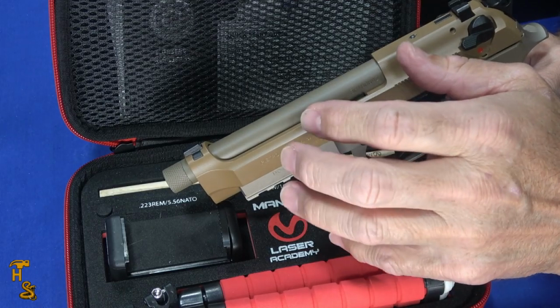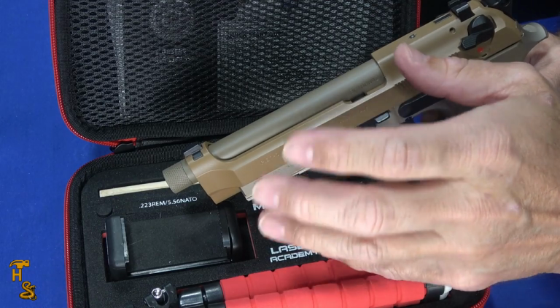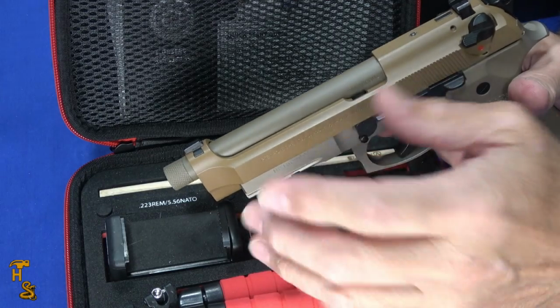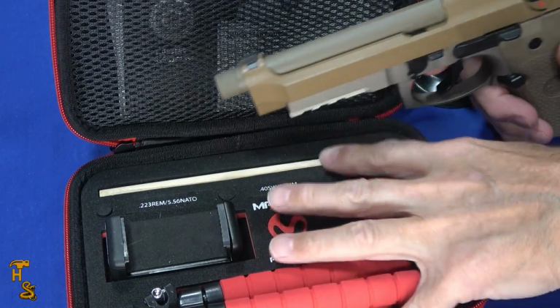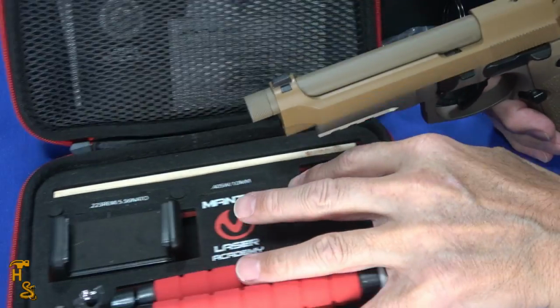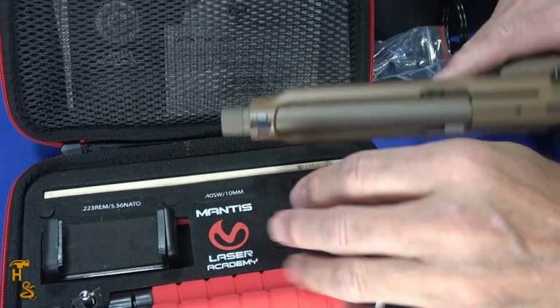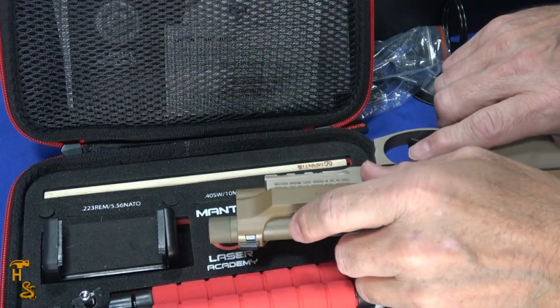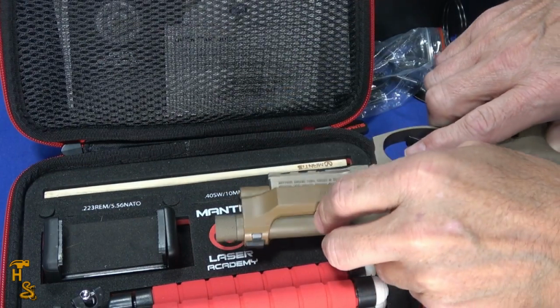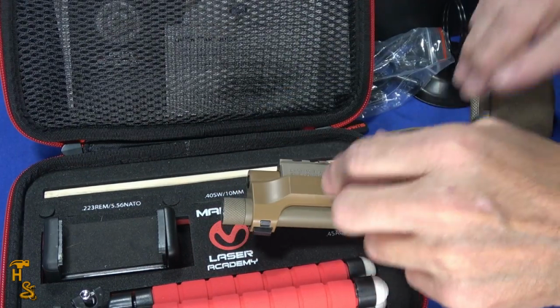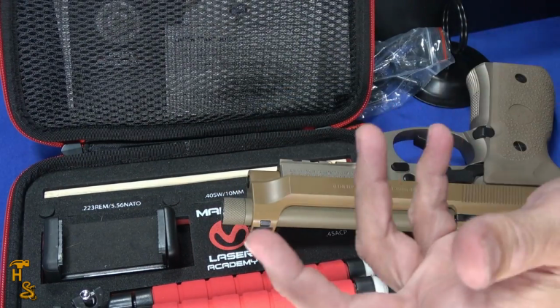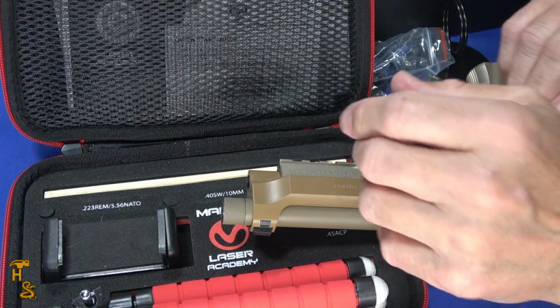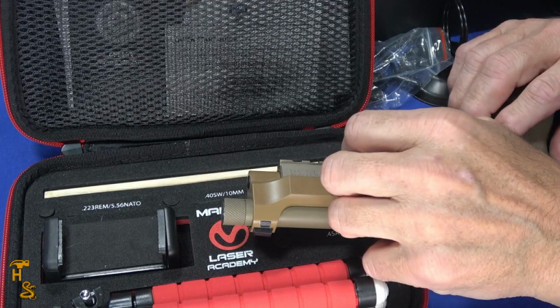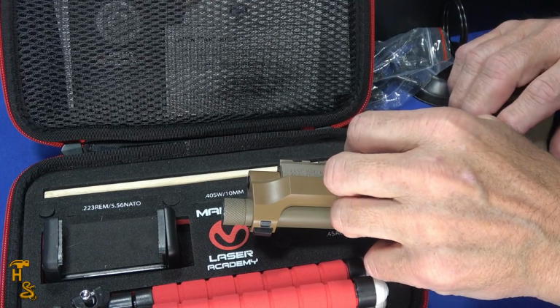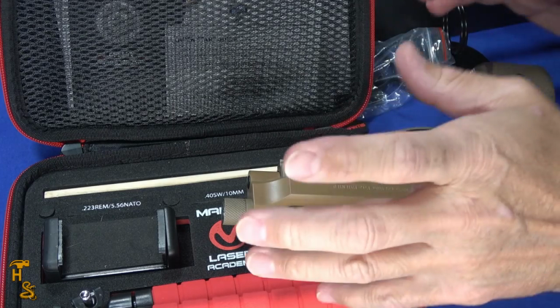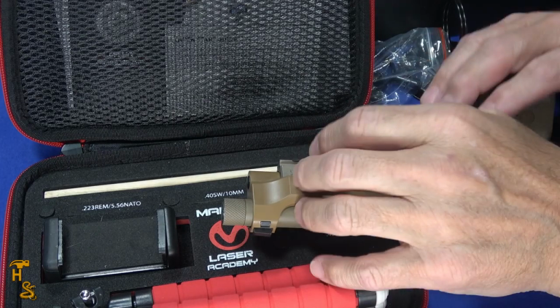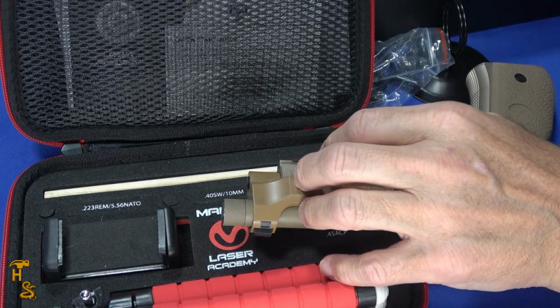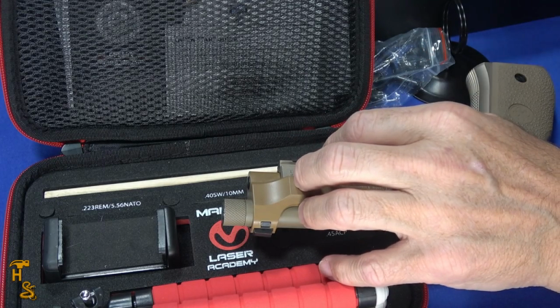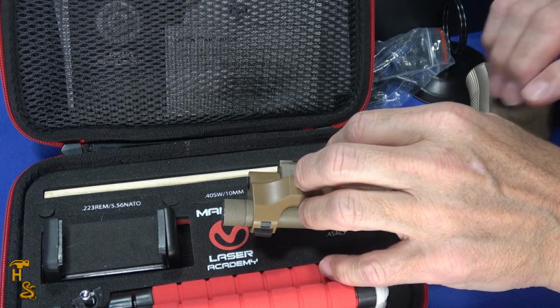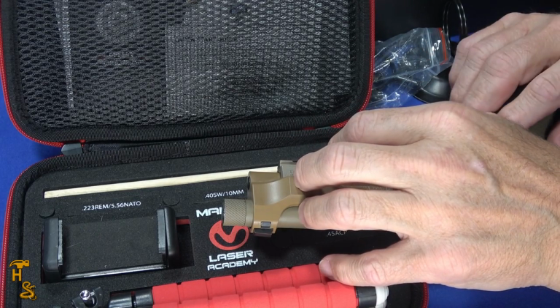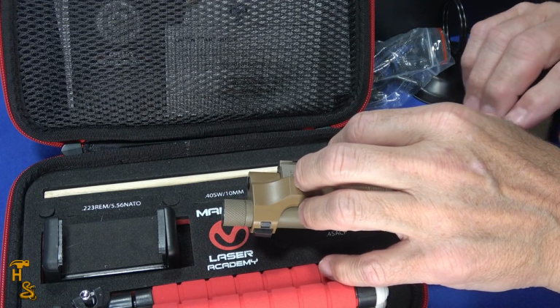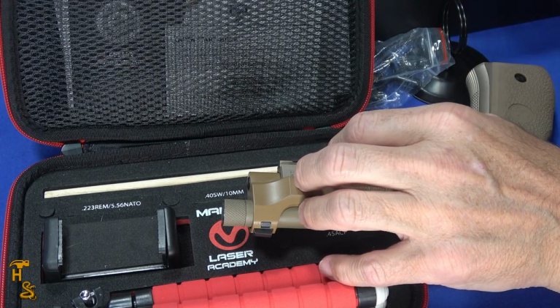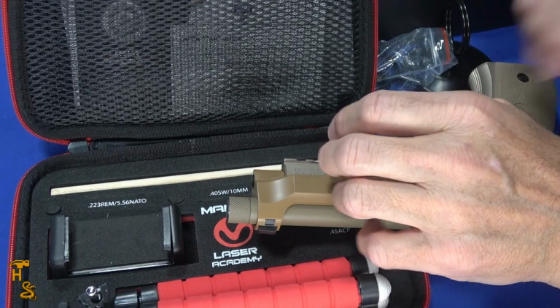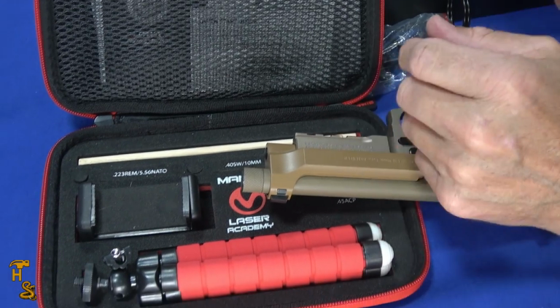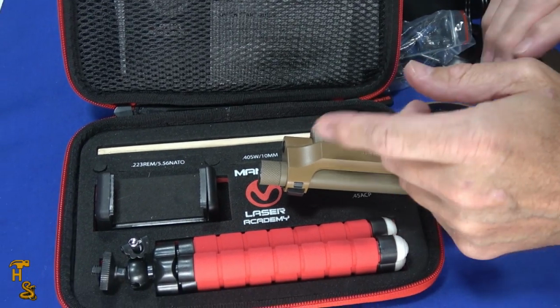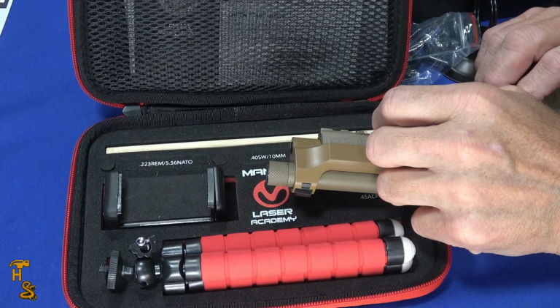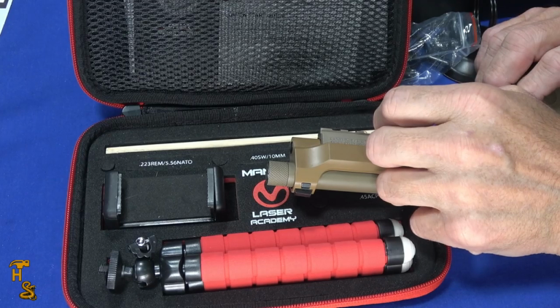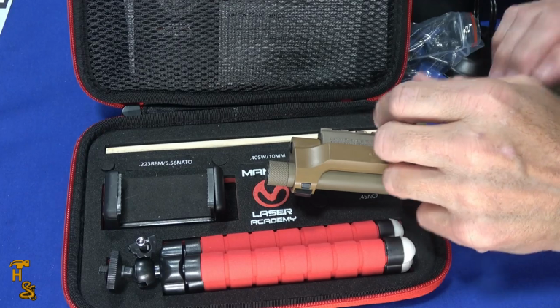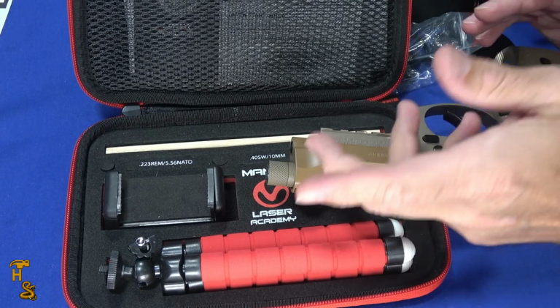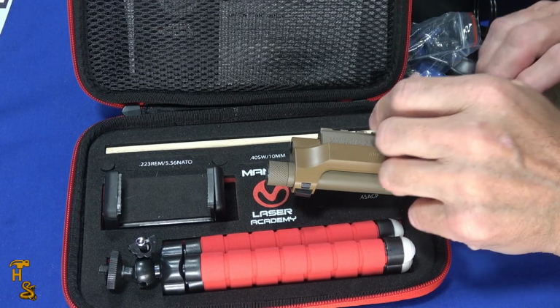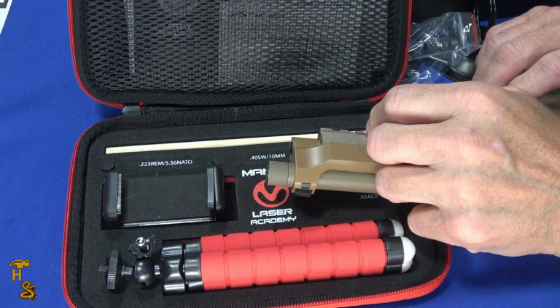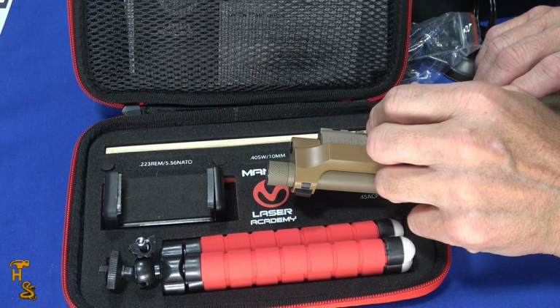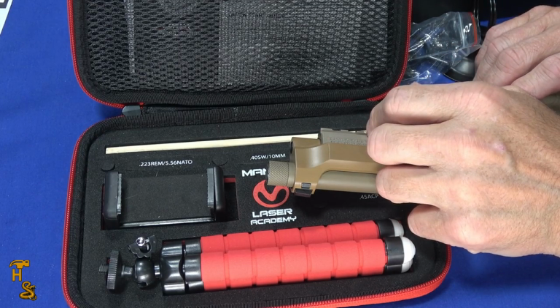When I set it up, it worked flawlessly. It auto-detected the targets — you'll see that in the video. It puts little boxes around them, and from there as I did my shooting drill it detected where the laser hit and scored me.